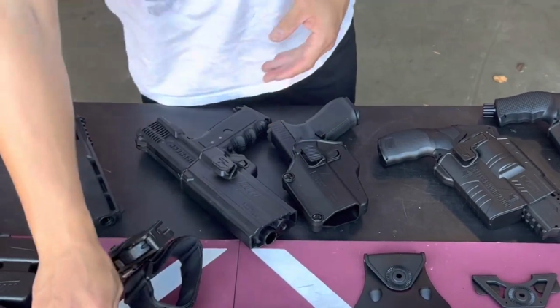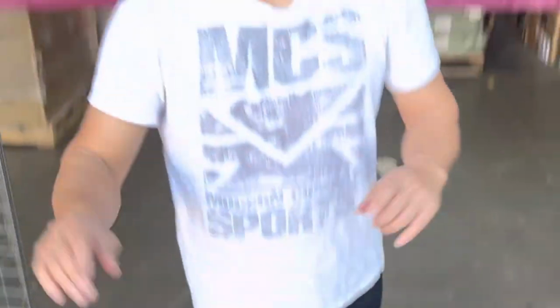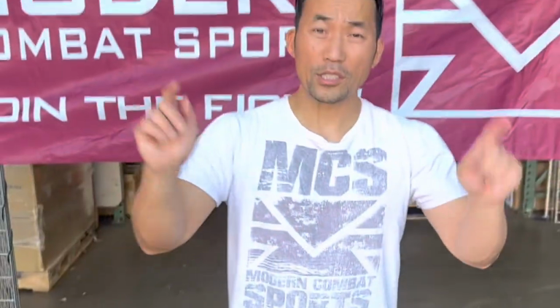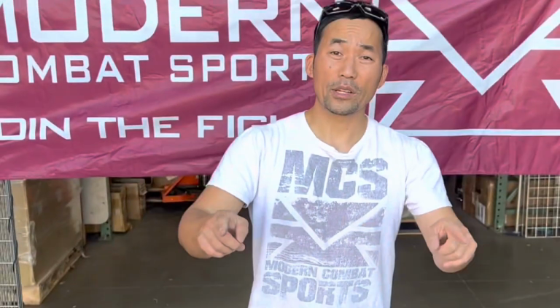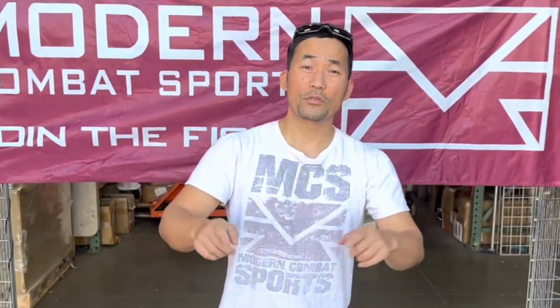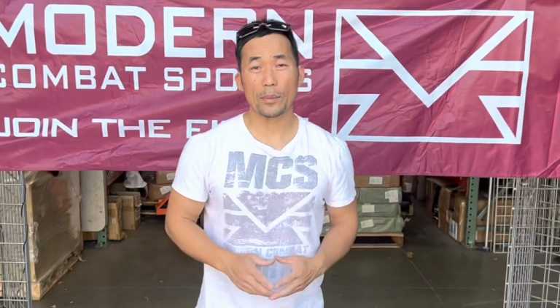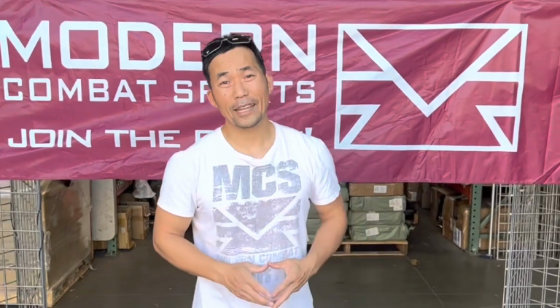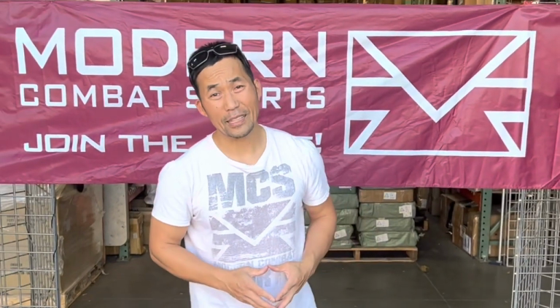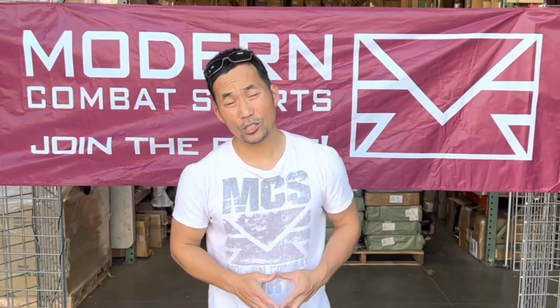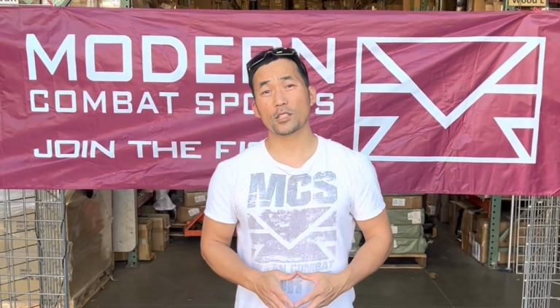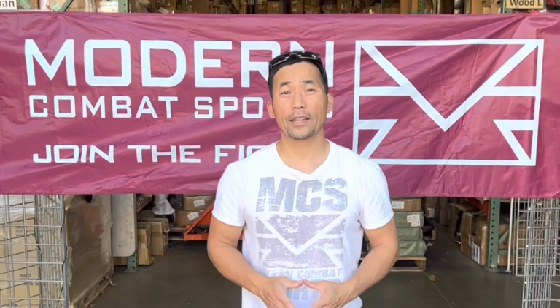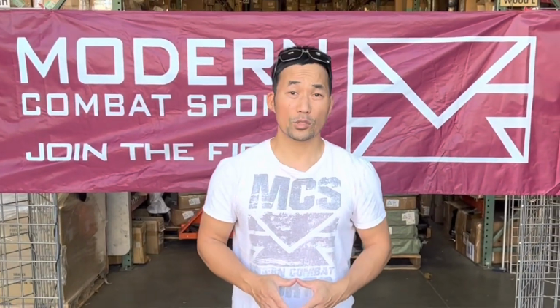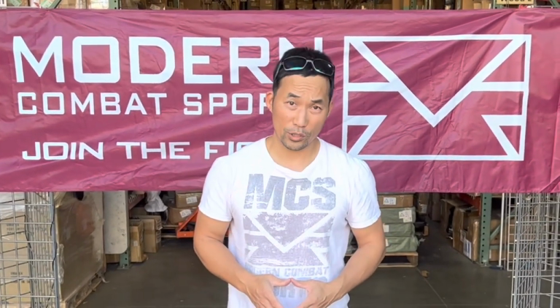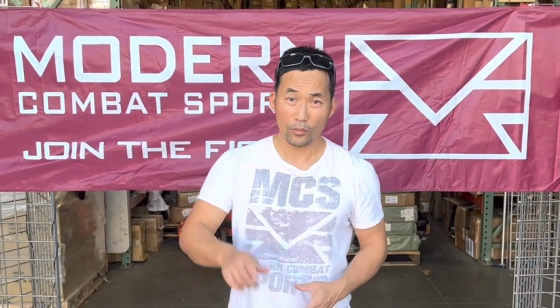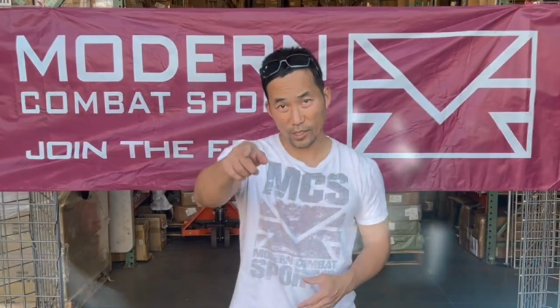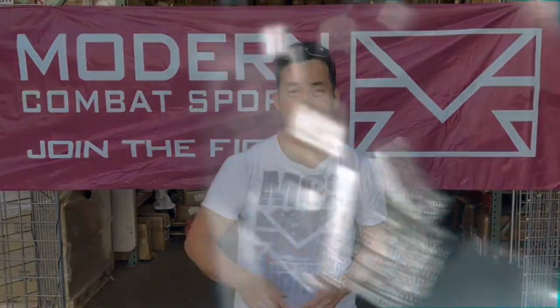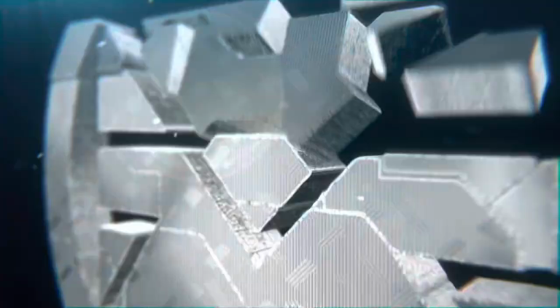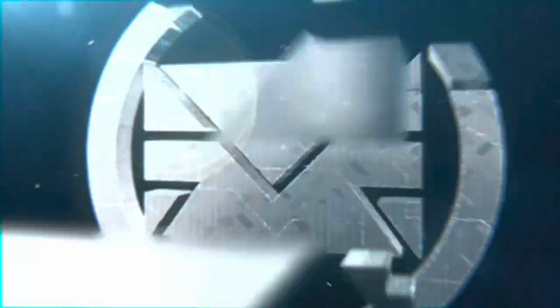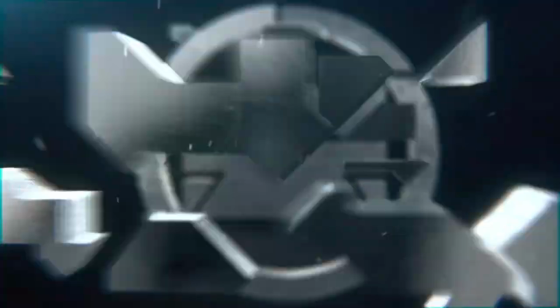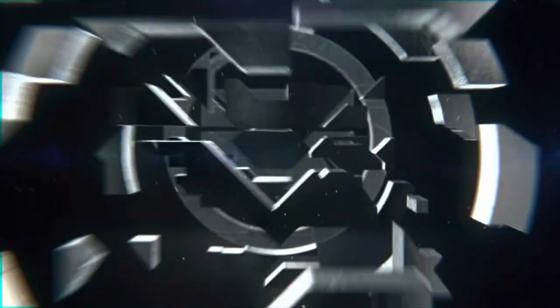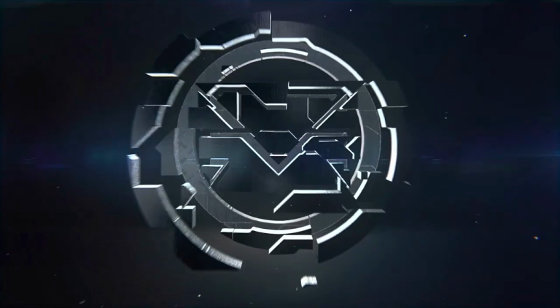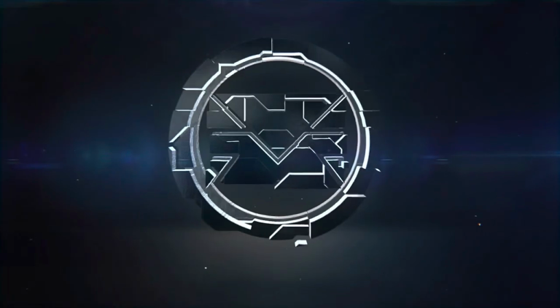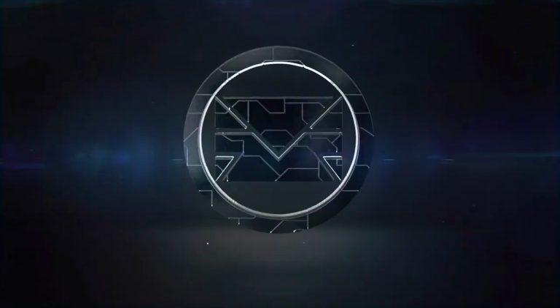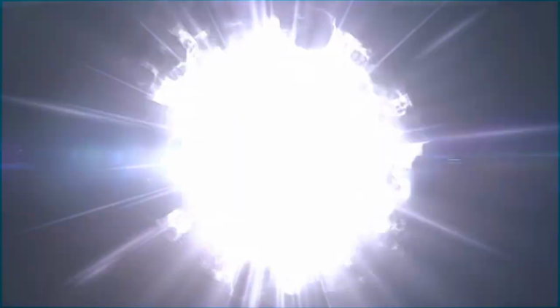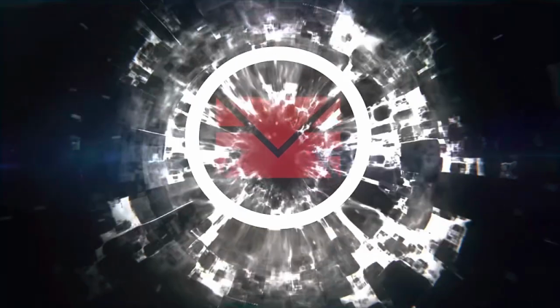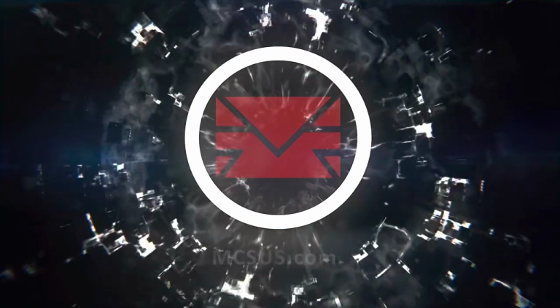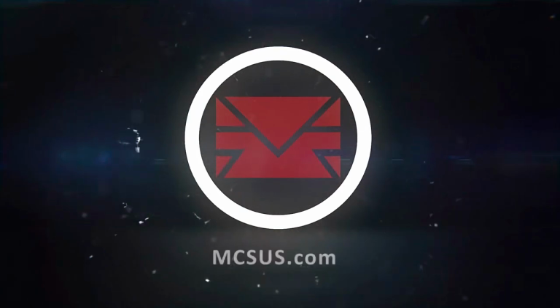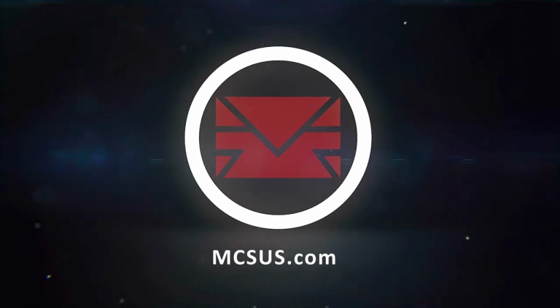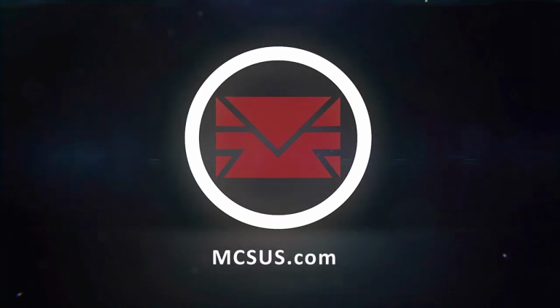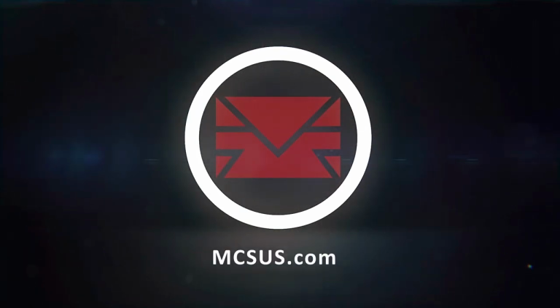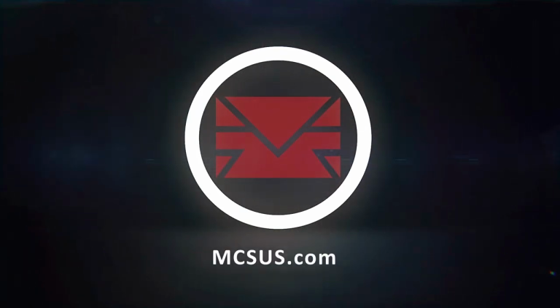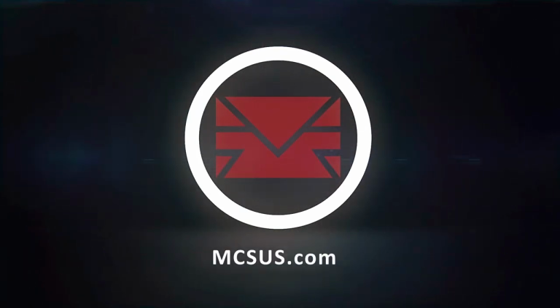Alright guys, any questions or concerns, visit our website at mcsus.com and we'll support you. Thank you for watching. Modern Combat Sports.